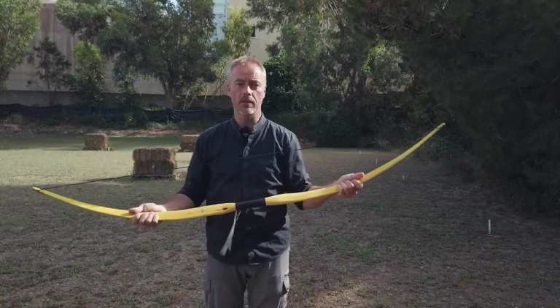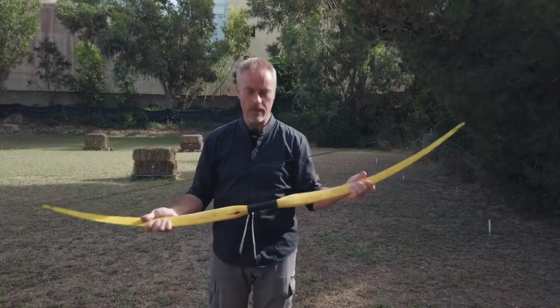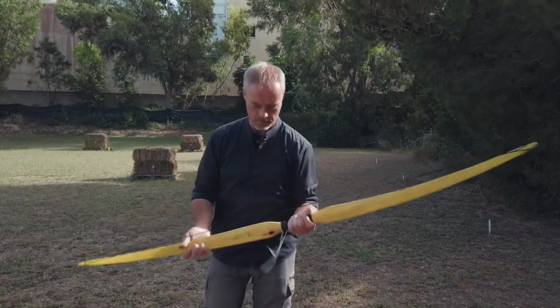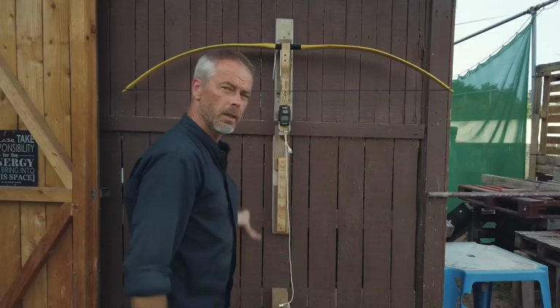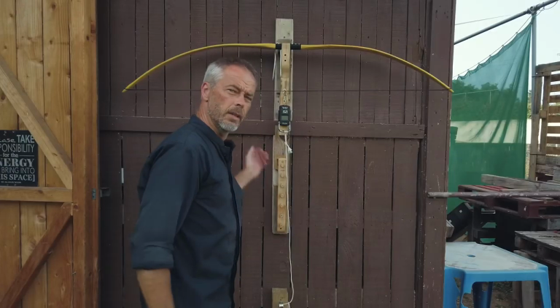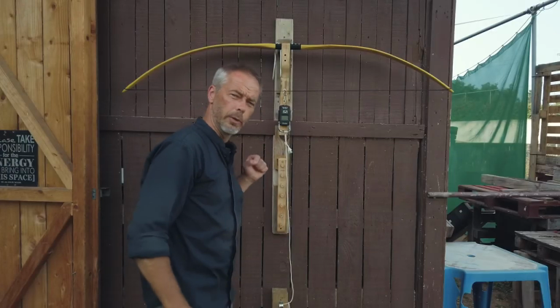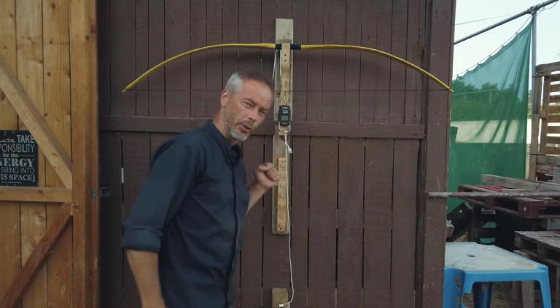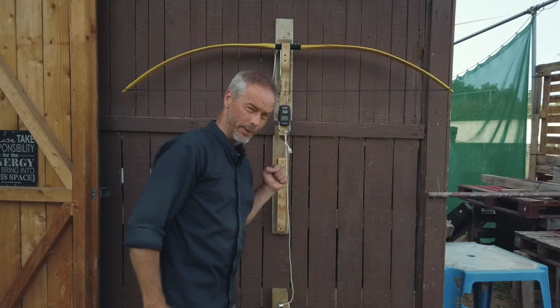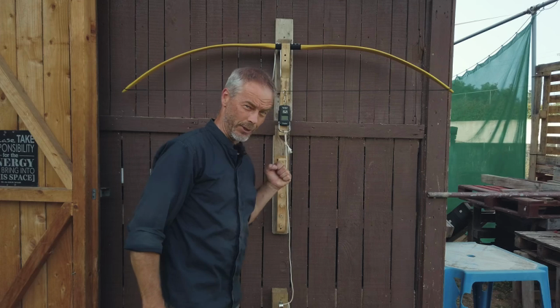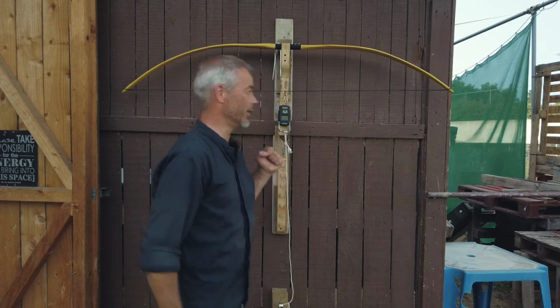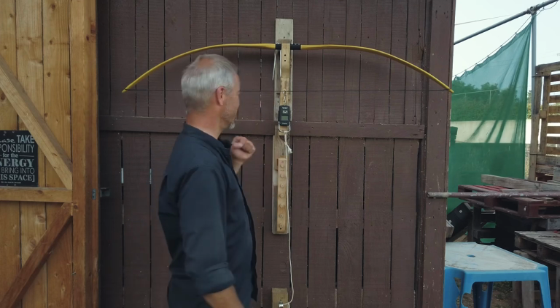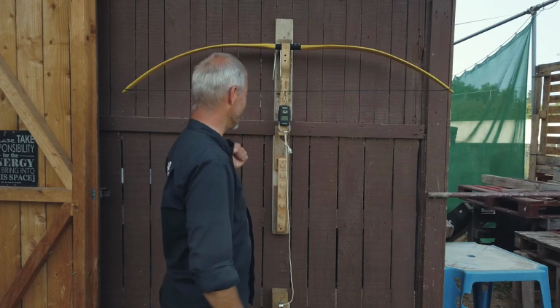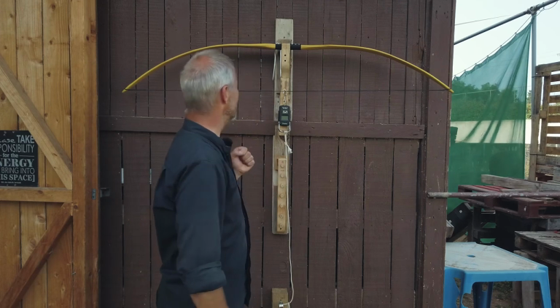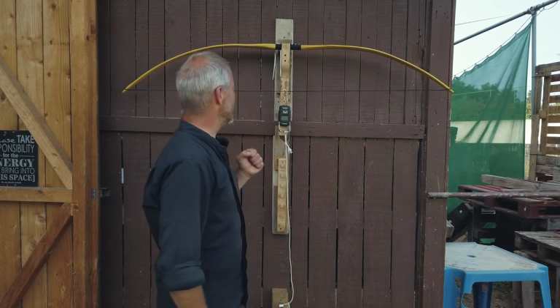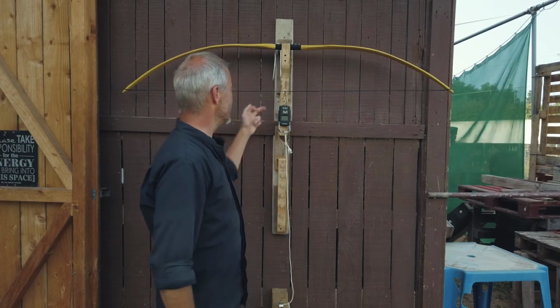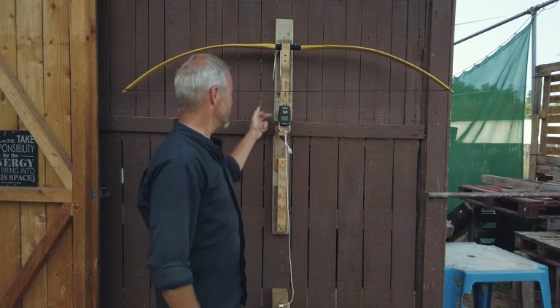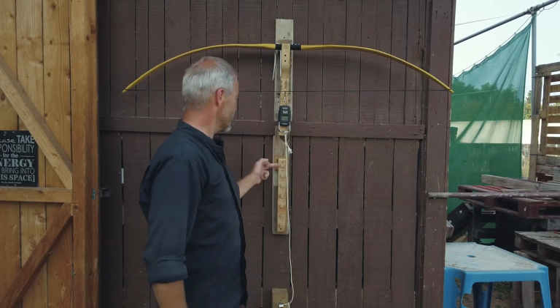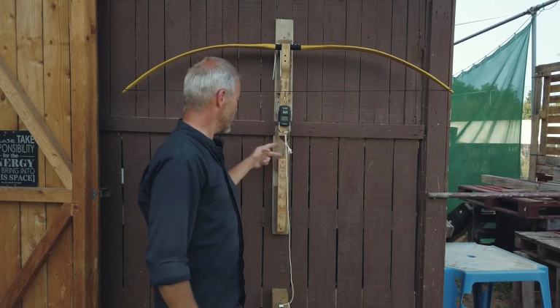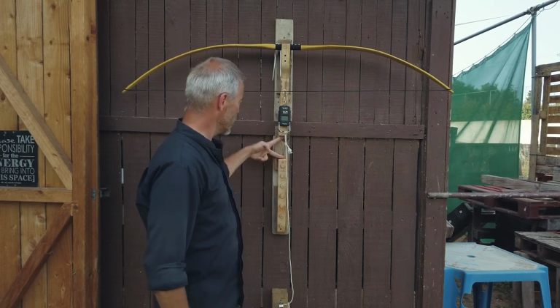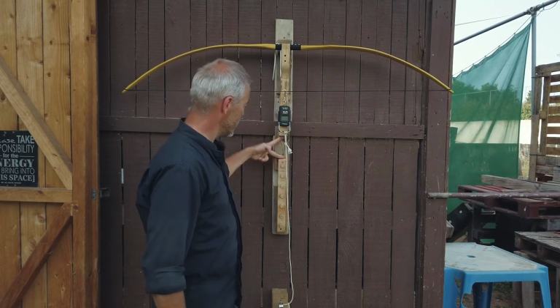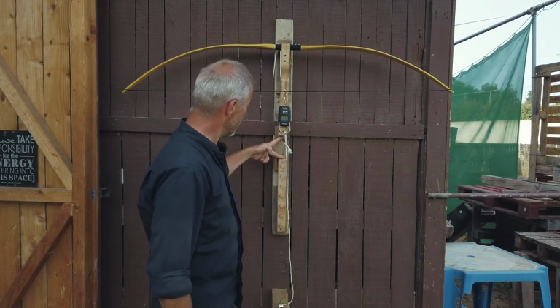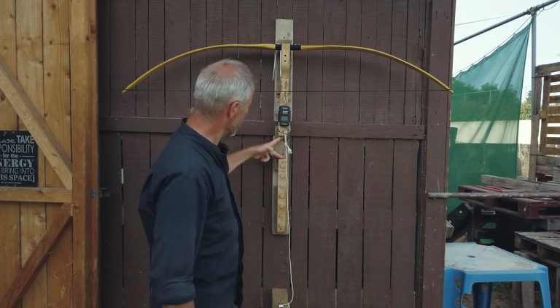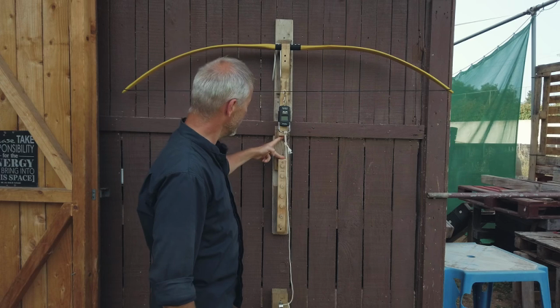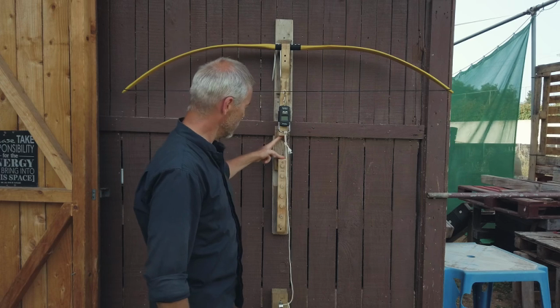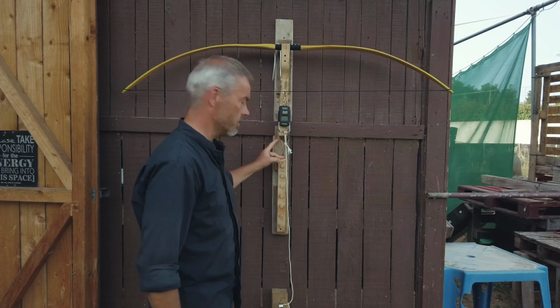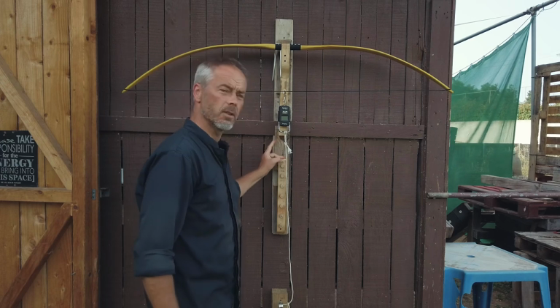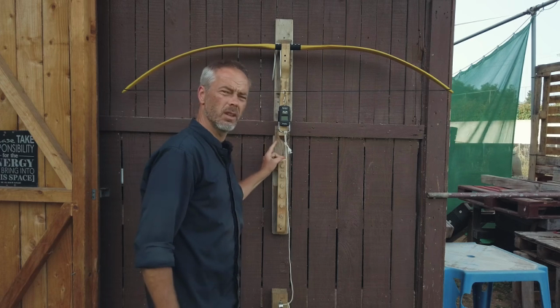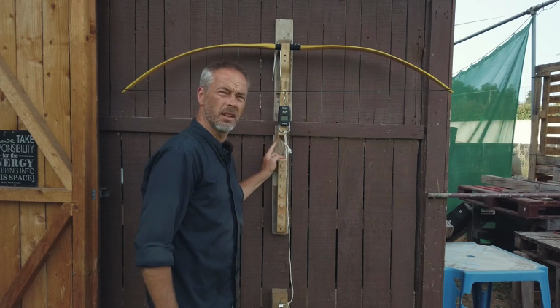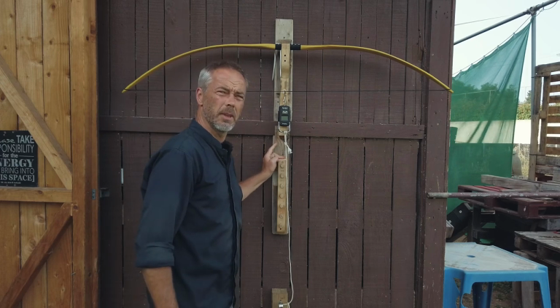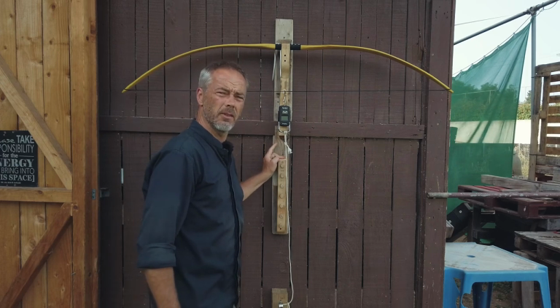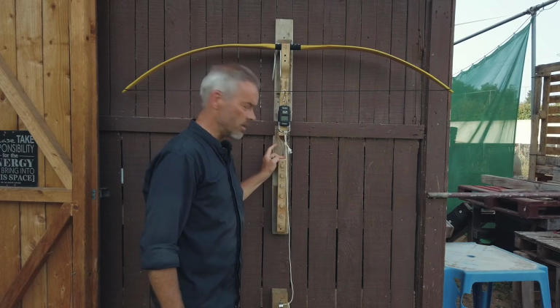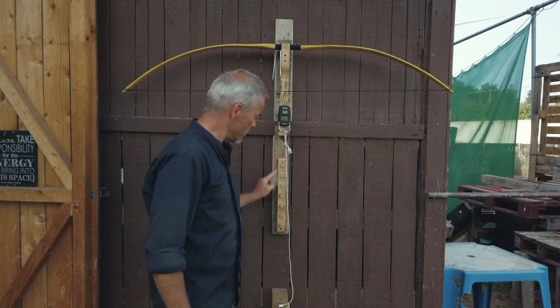Let's check it out — a new item. Let me show you its features. It is simply a tiller stock. We cut it here to make it a little longer because it was only max 30 inches draw.